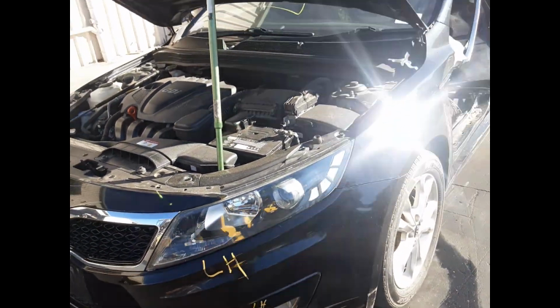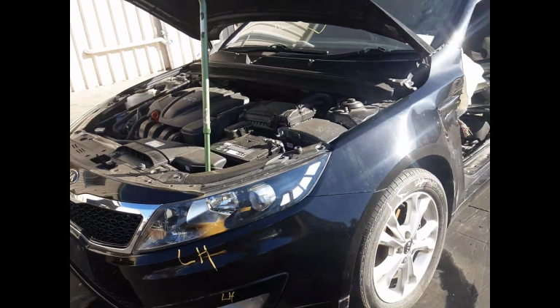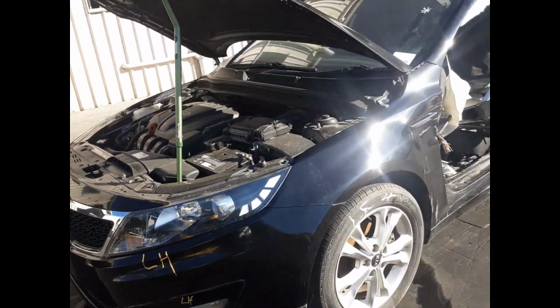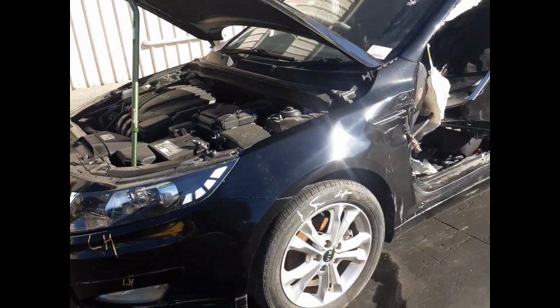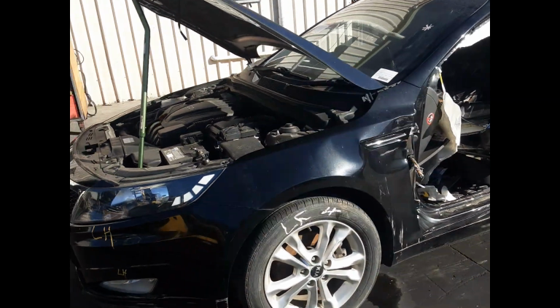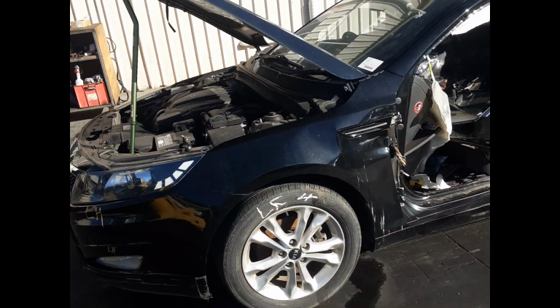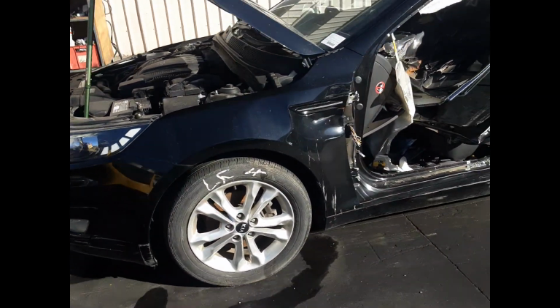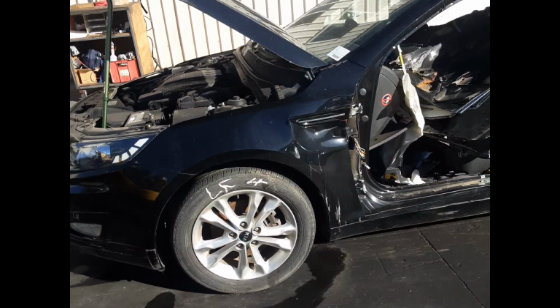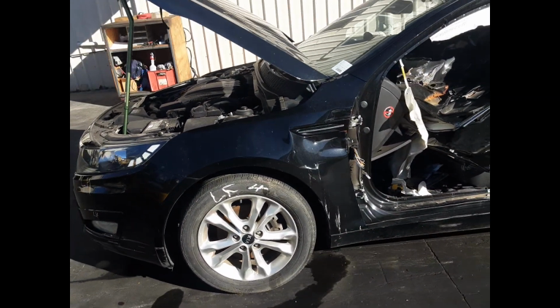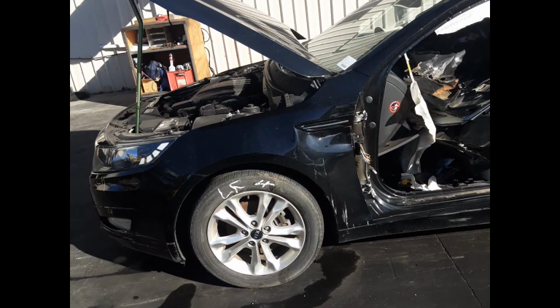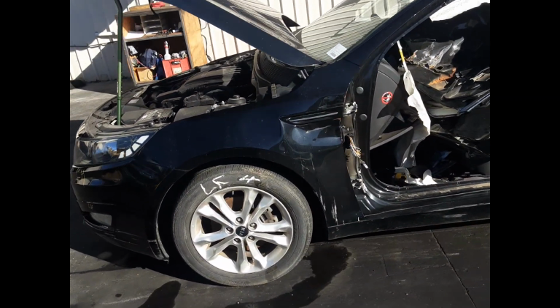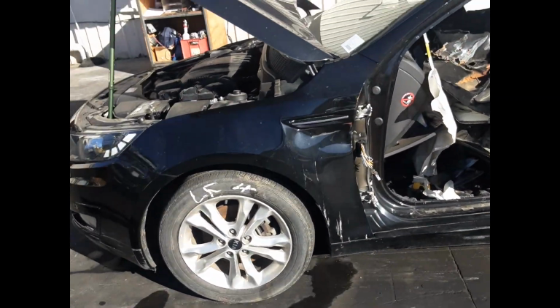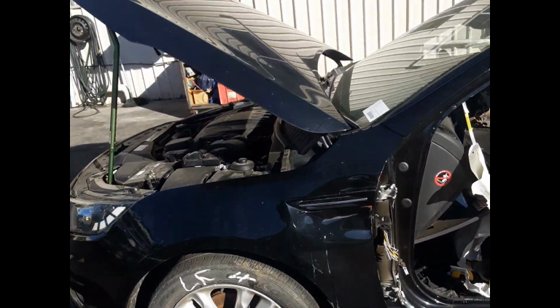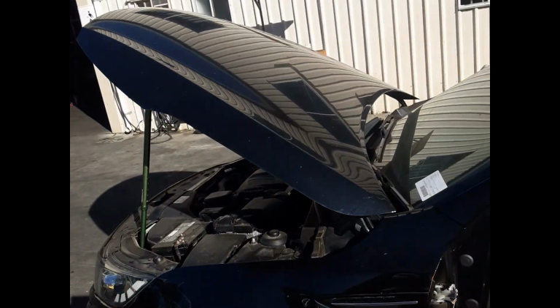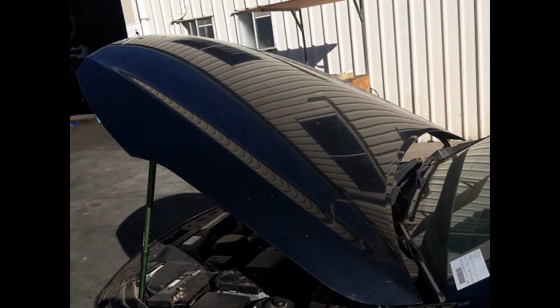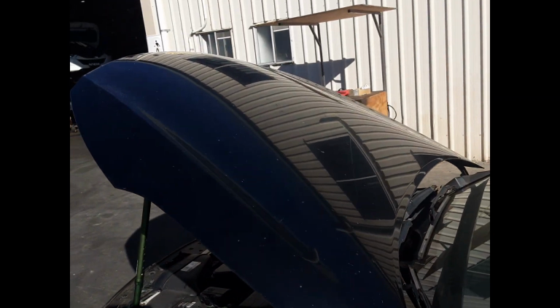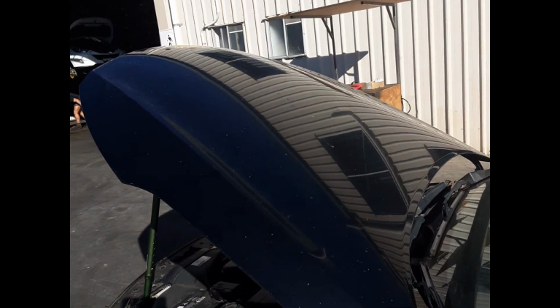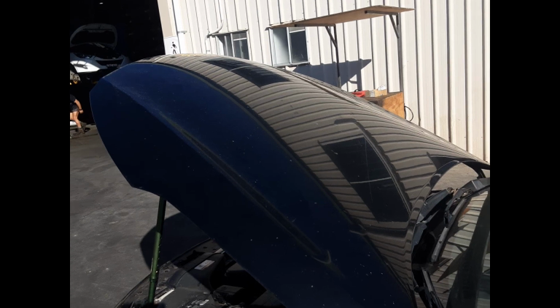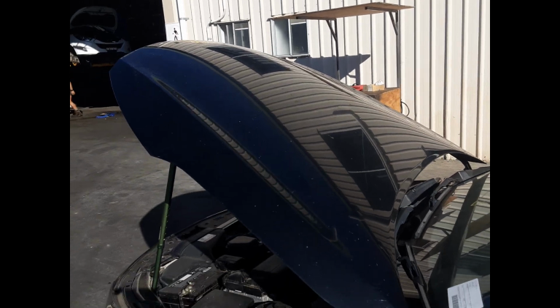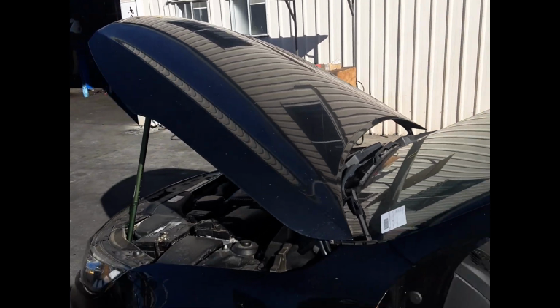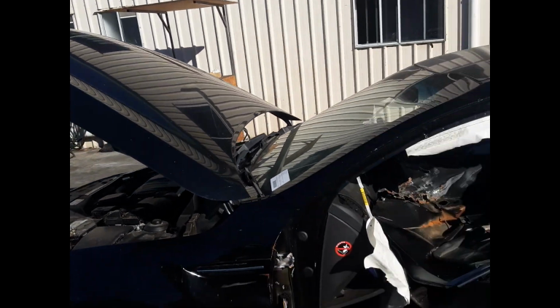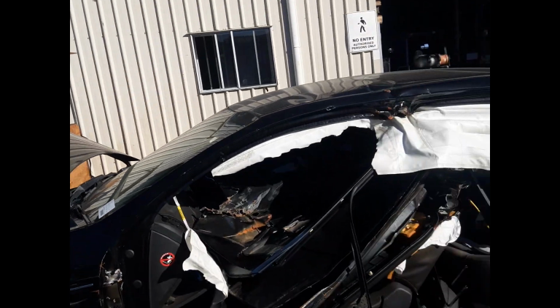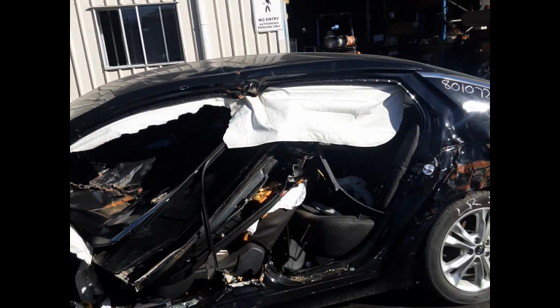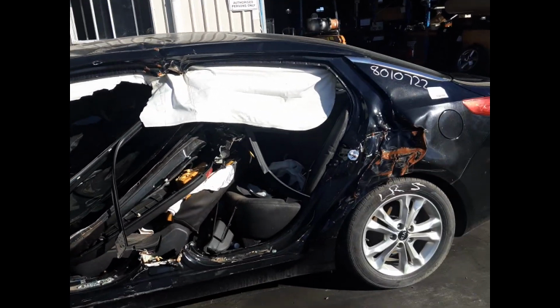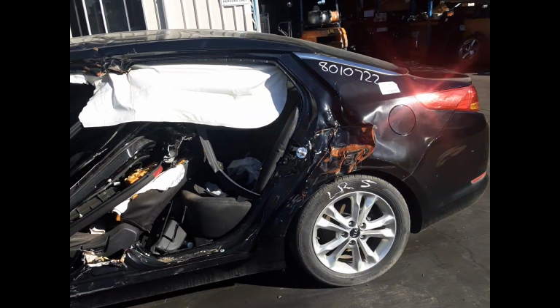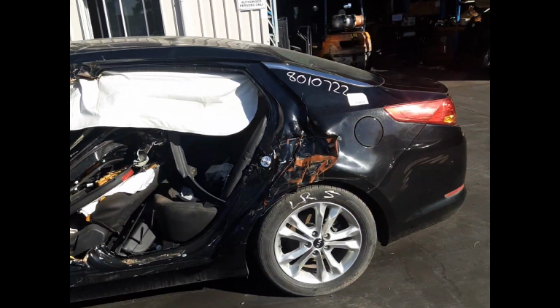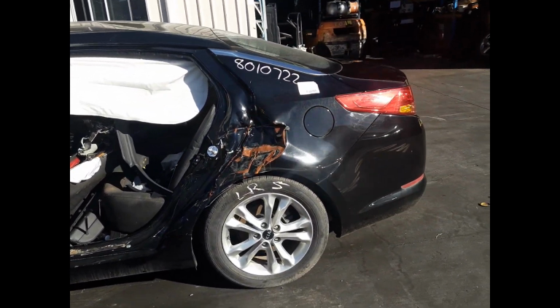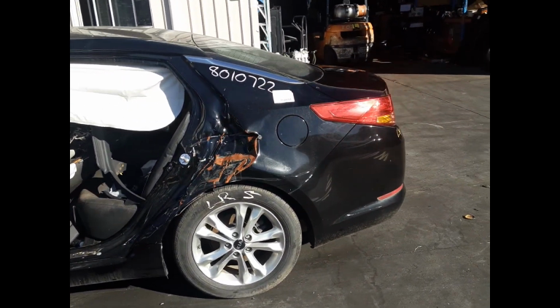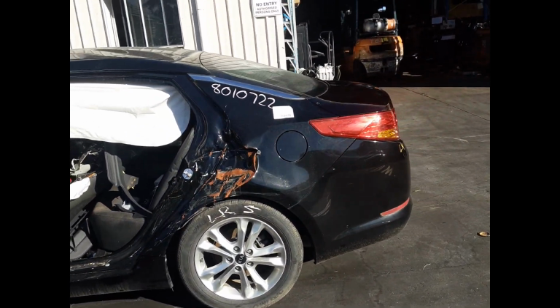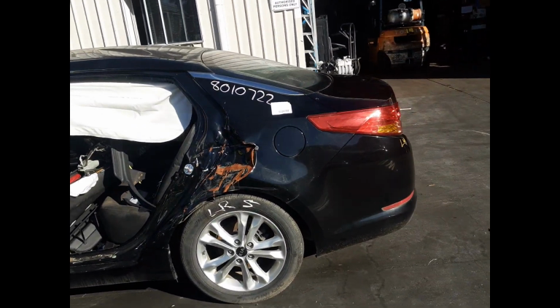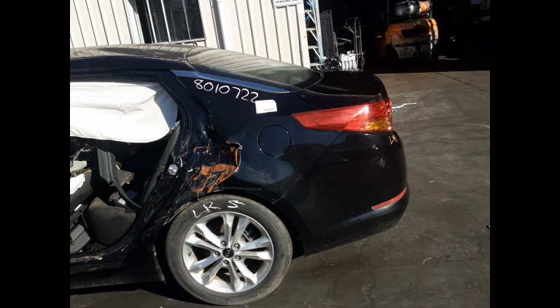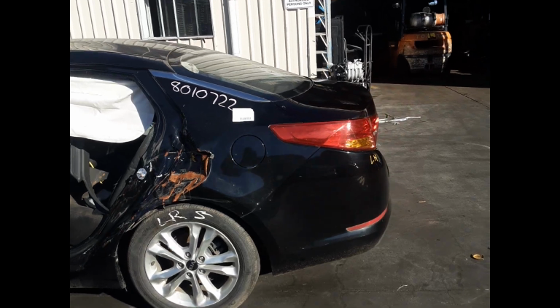Left front headlight. Left front 17-inch factory LRE mag, good tire. Front bonnet, no dents. Left rear 17-inch factory LRE mag, good tire.